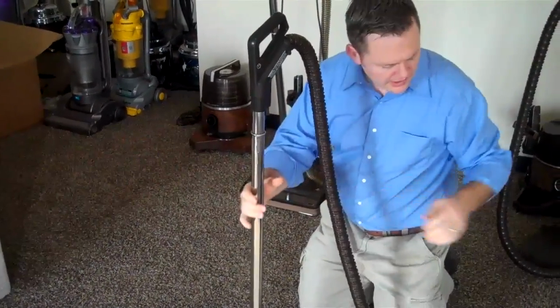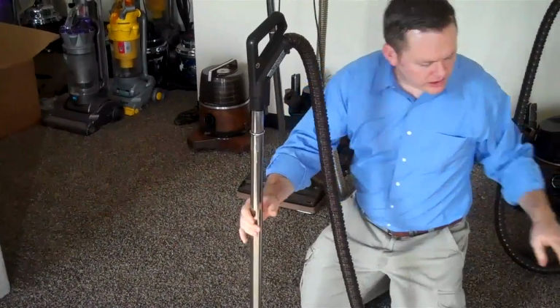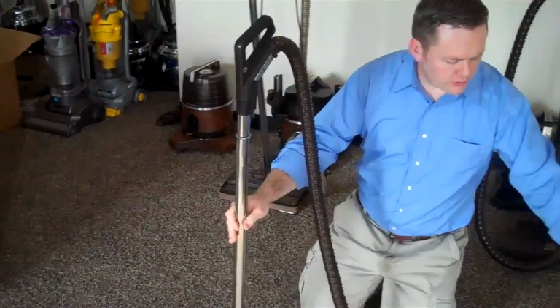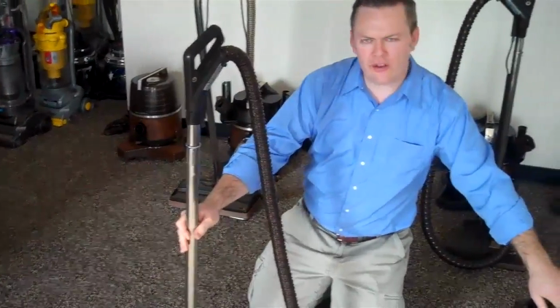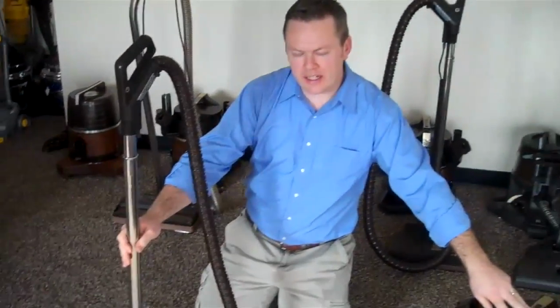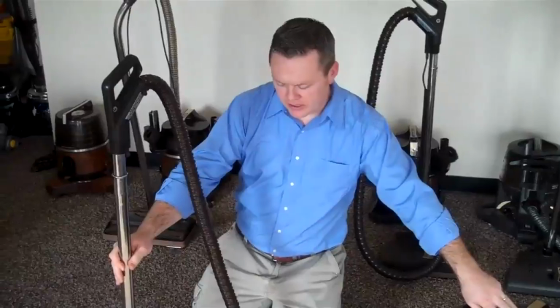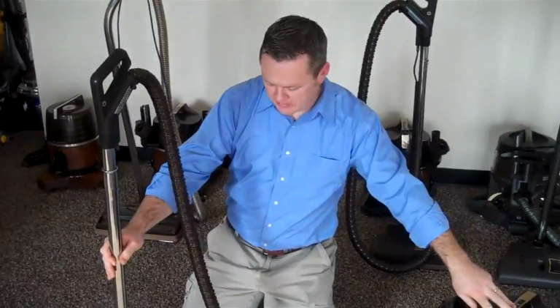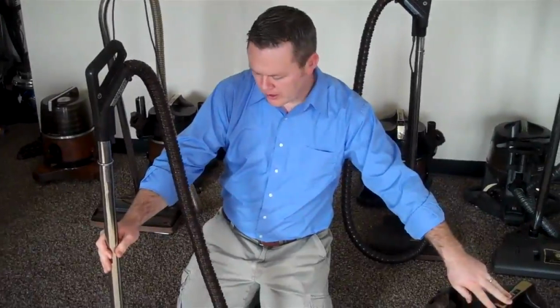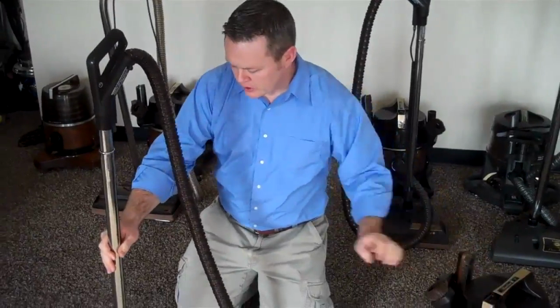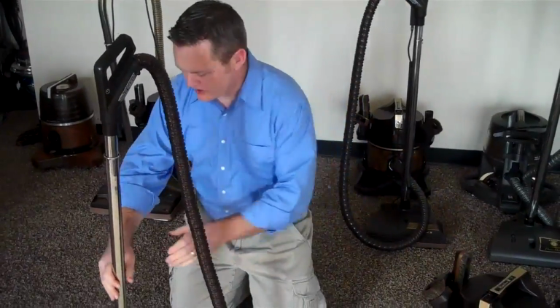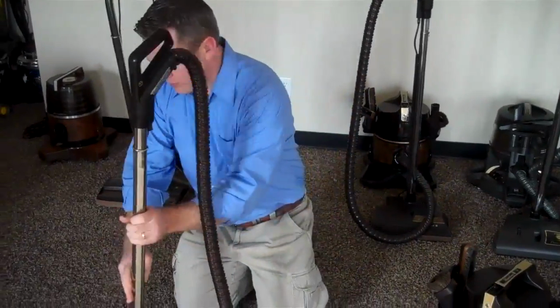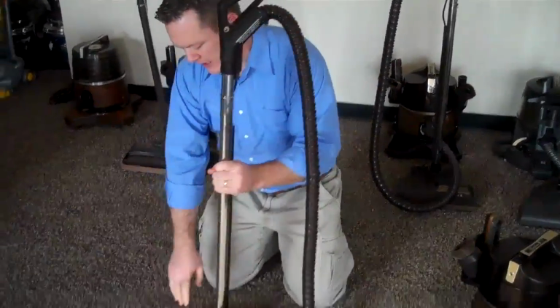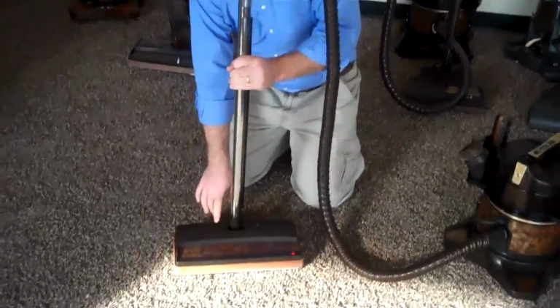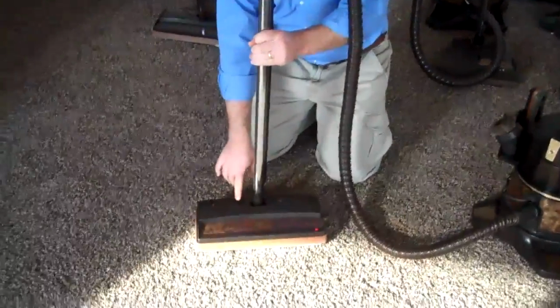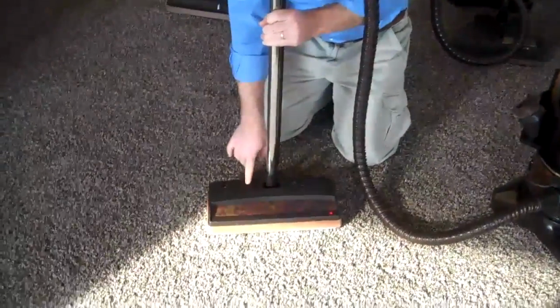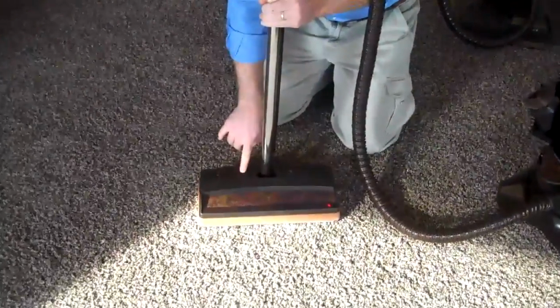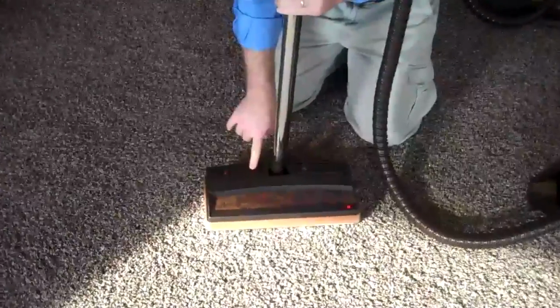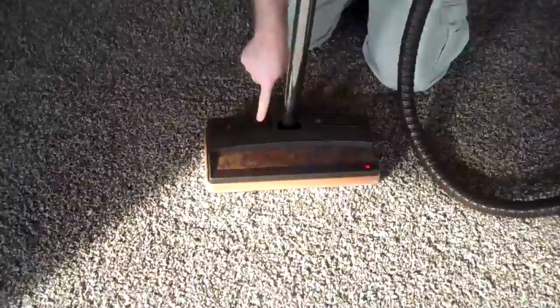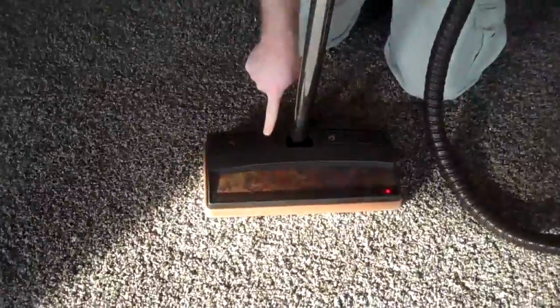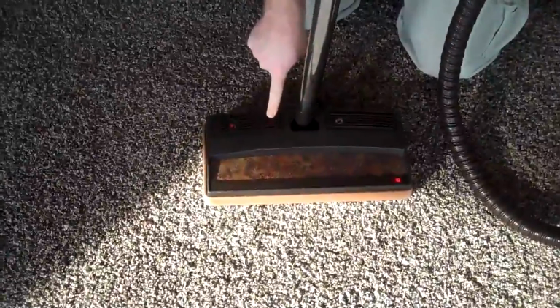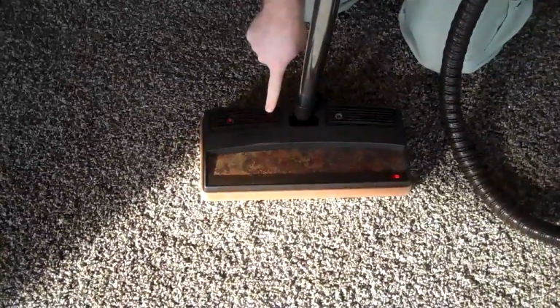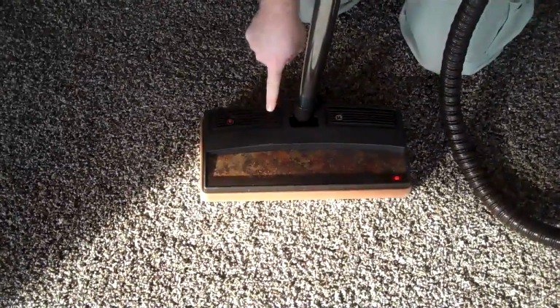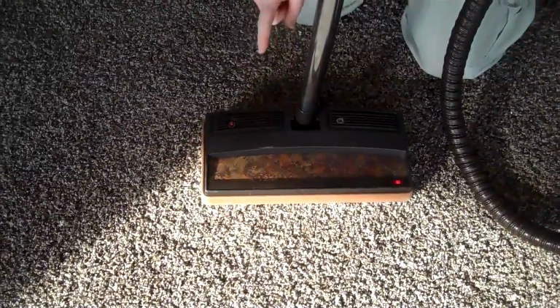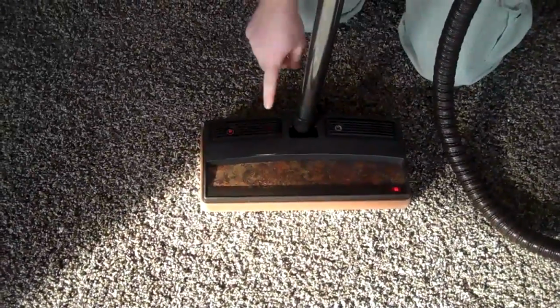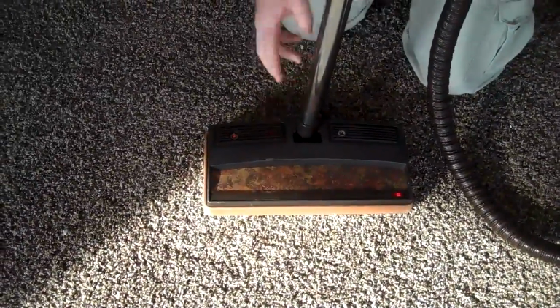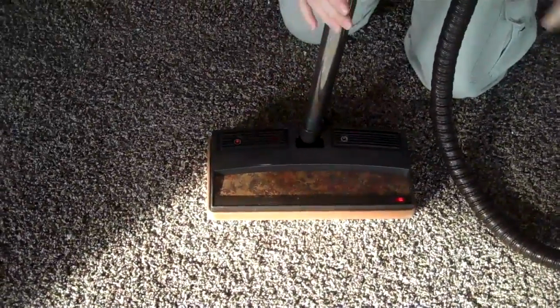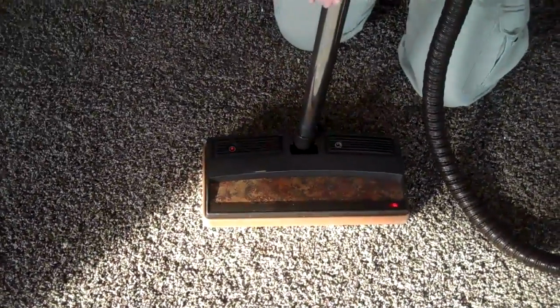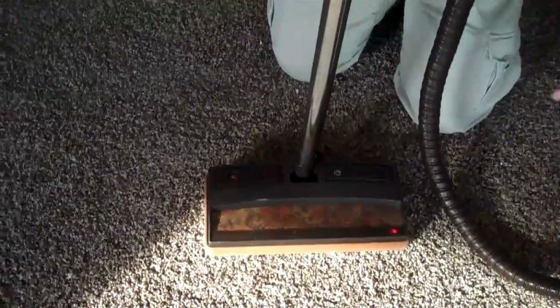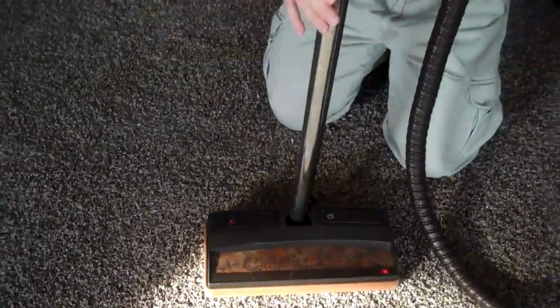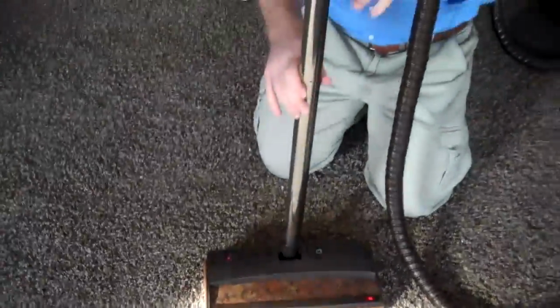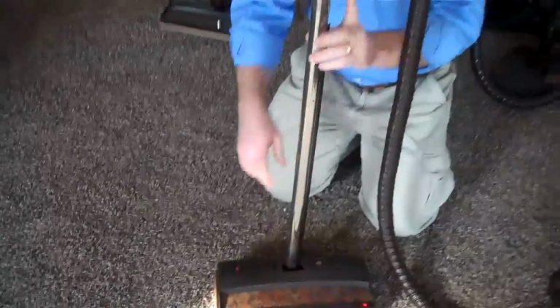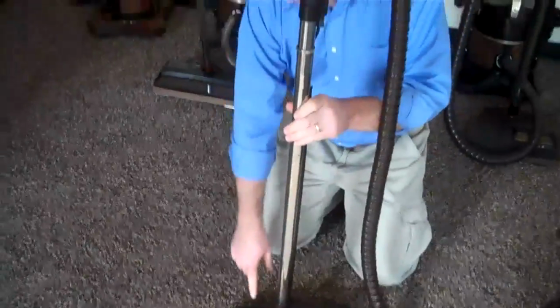Now, if you were to turn on the vacuum cleaner at this point, you should see this red indicator light light up. What that means is the head is successfully getting power — it's coming all the way through and it's getting power.